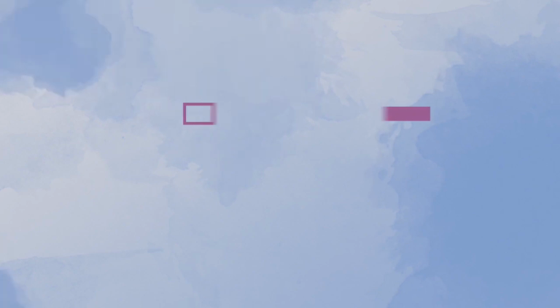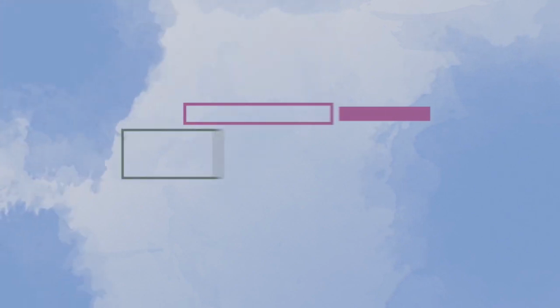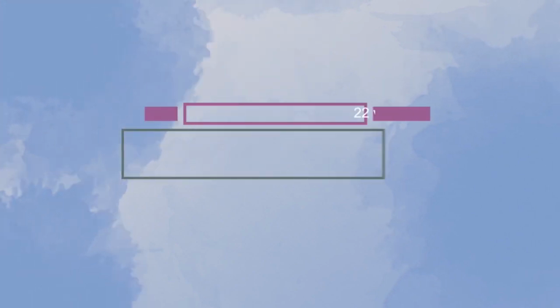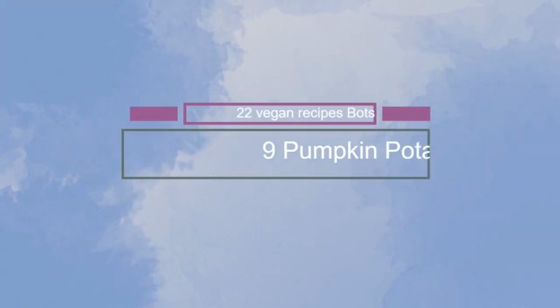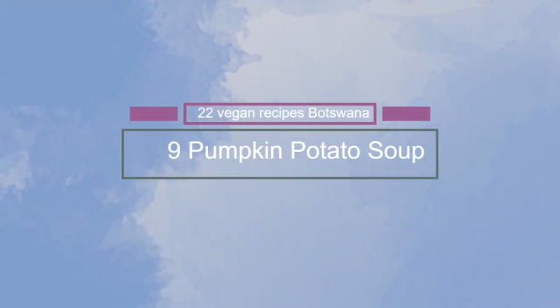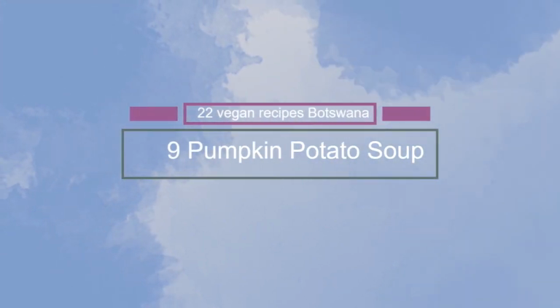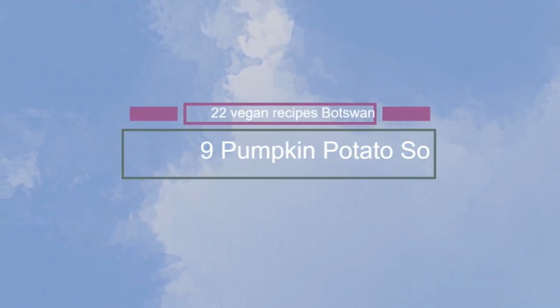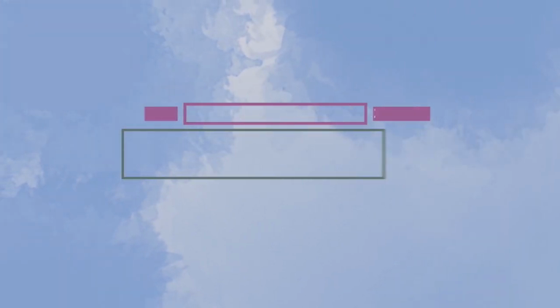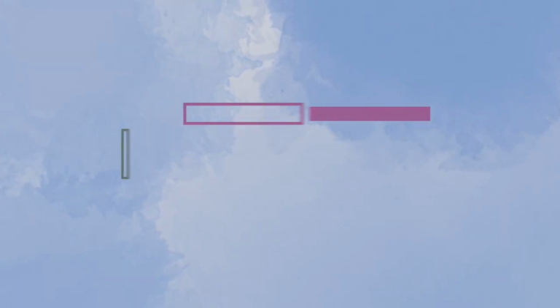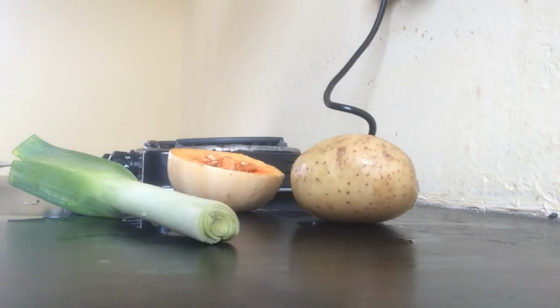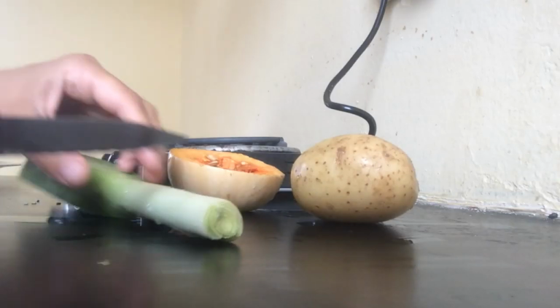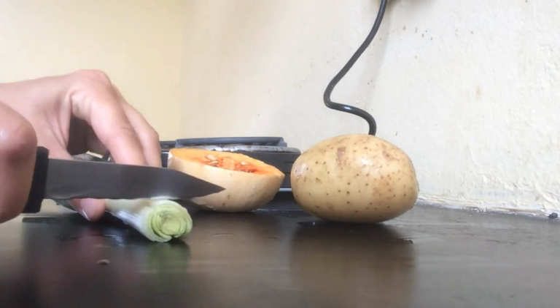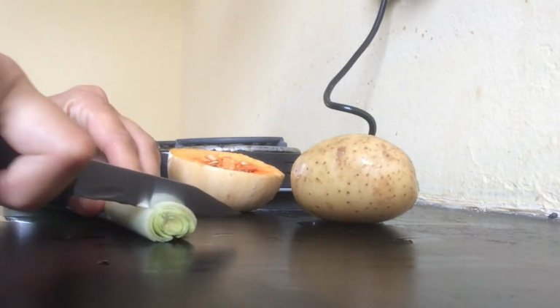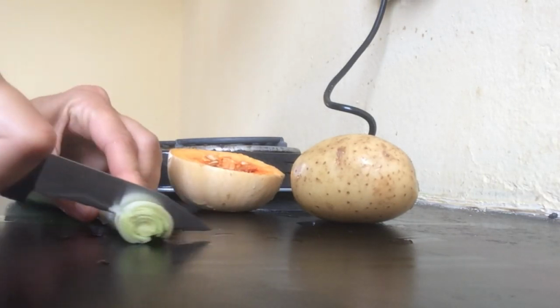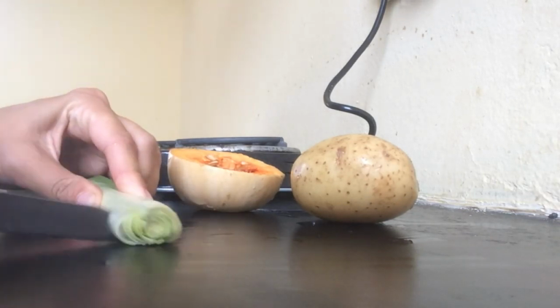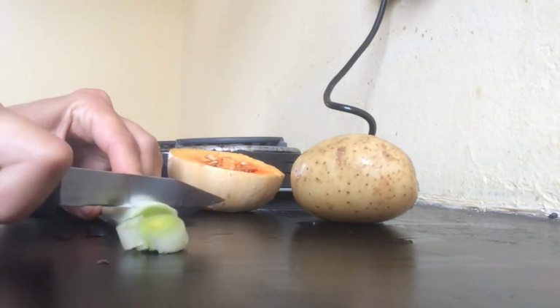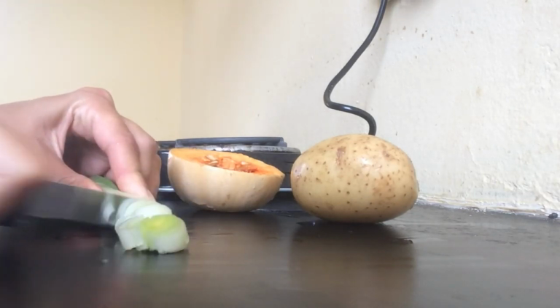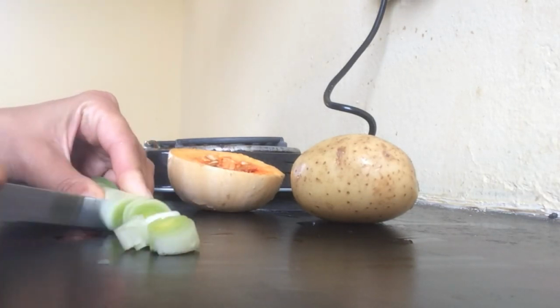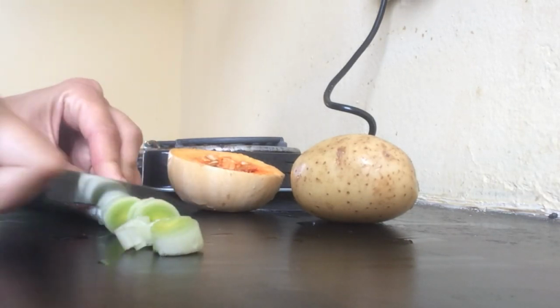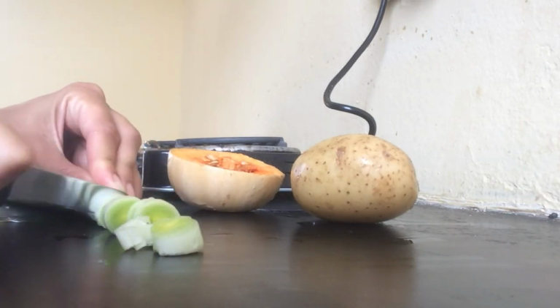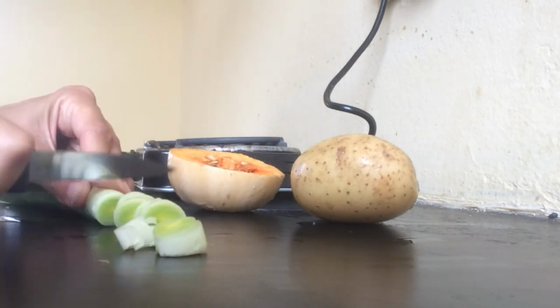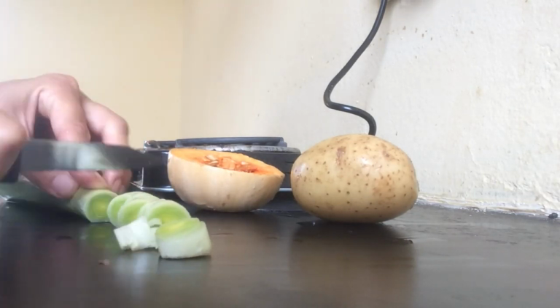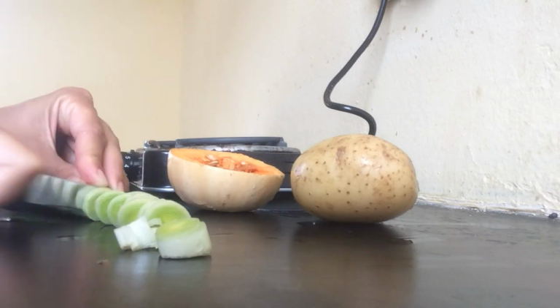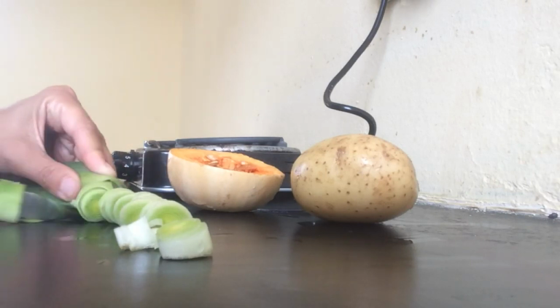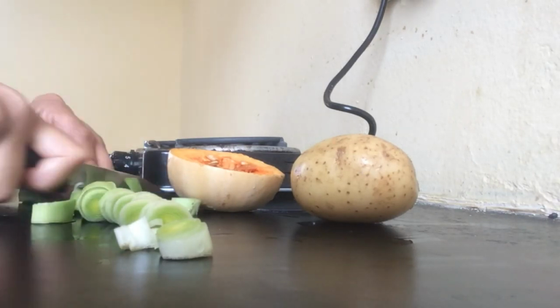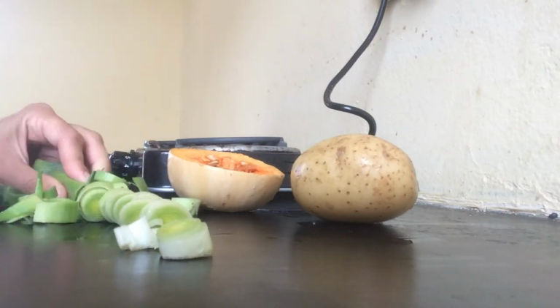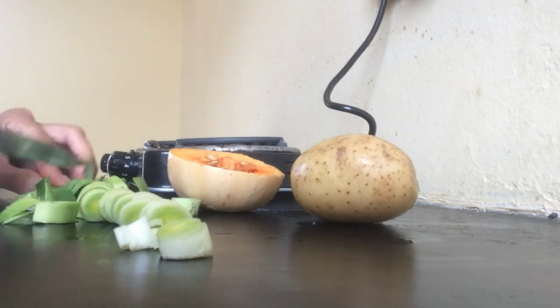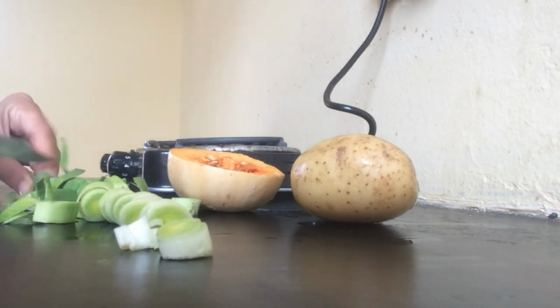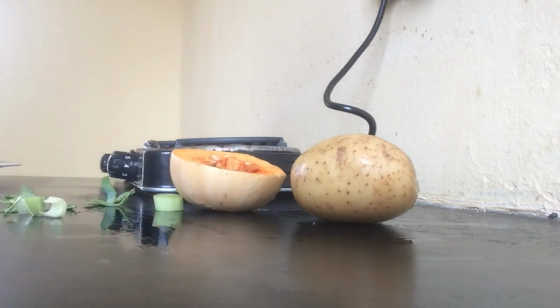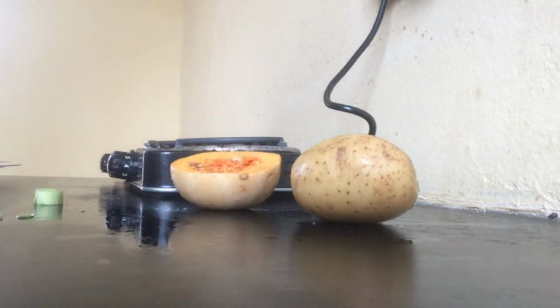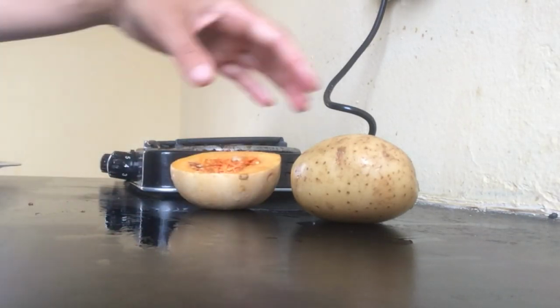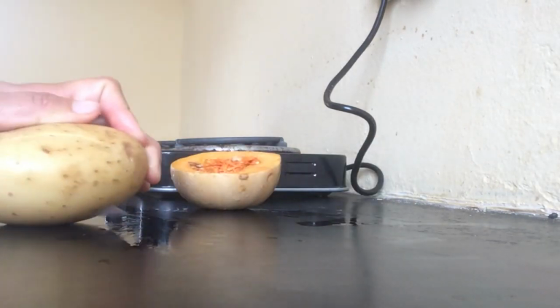Hi, welcome to a recipe for a vegan potato pumpkin soup. We use one small leek and cut it into small pieces. Then one quarter pumpkin and one potato.